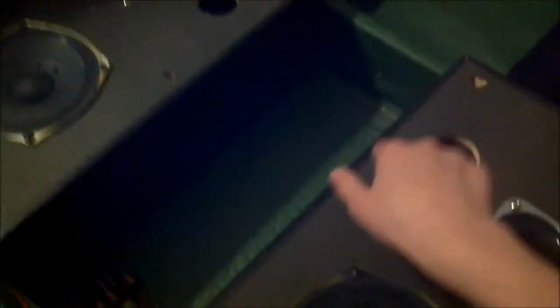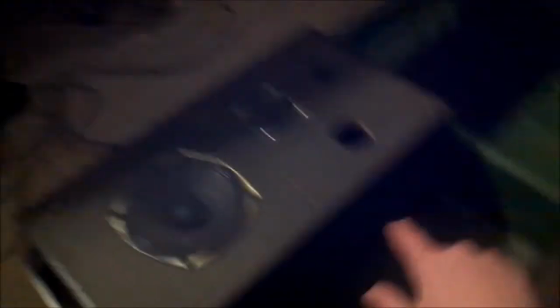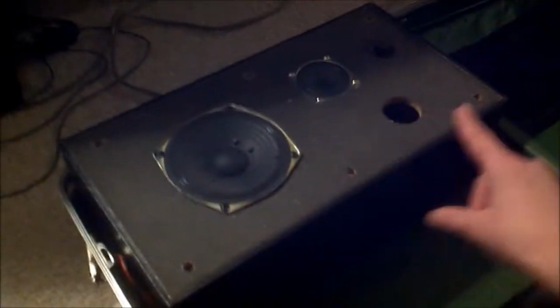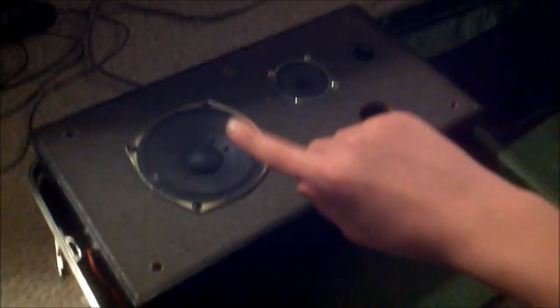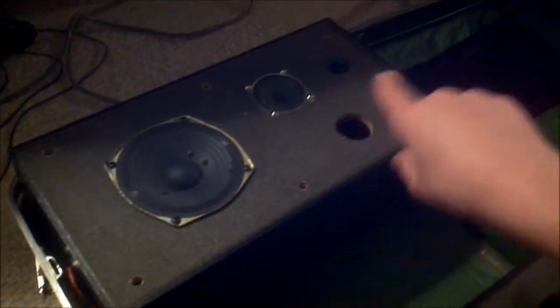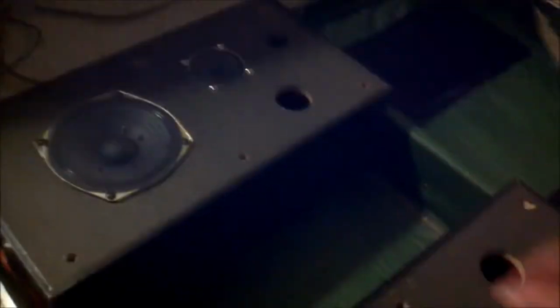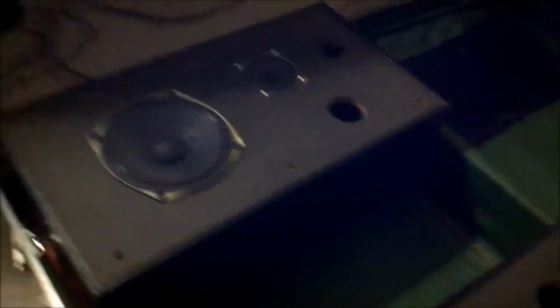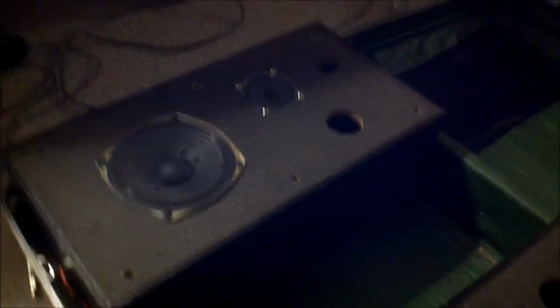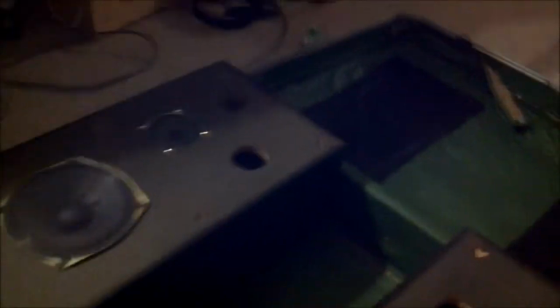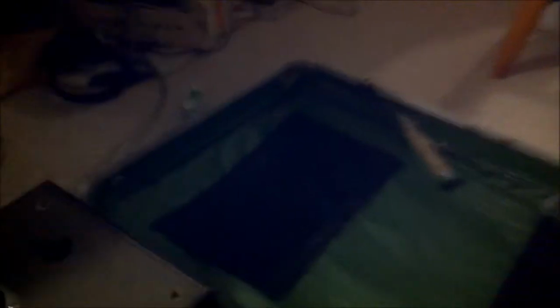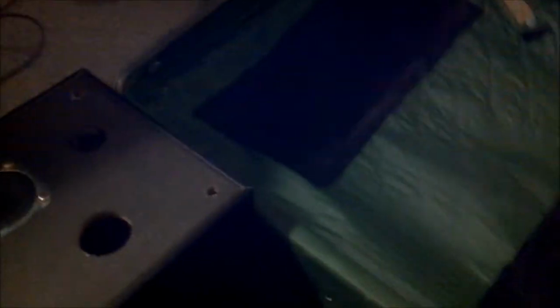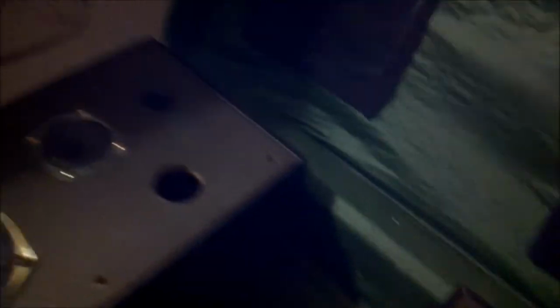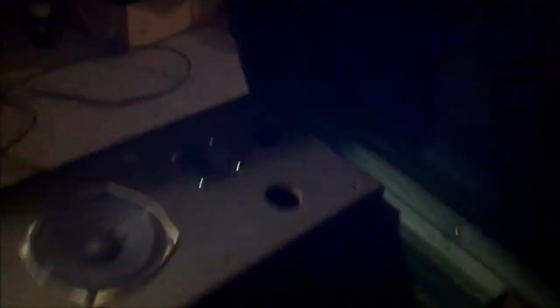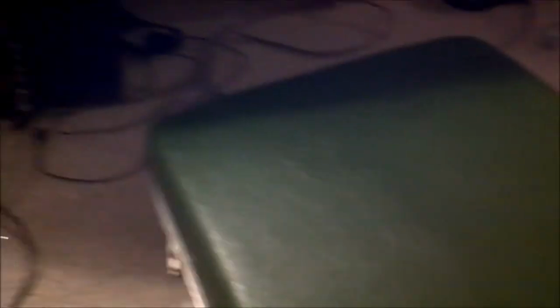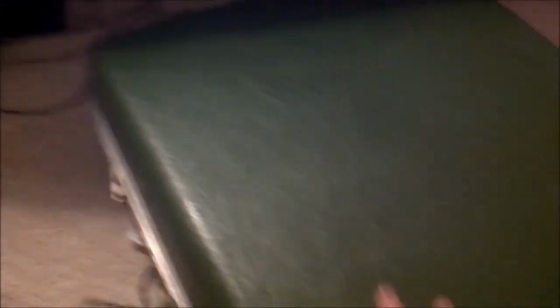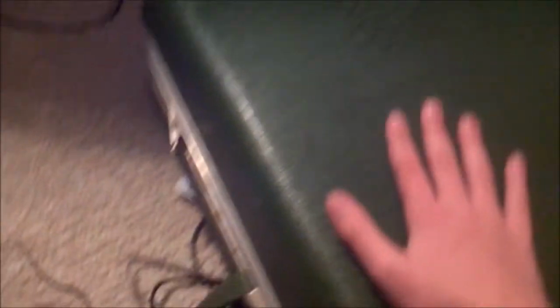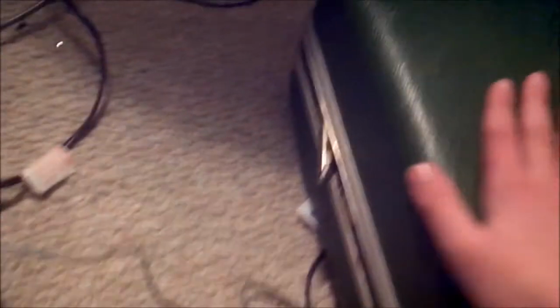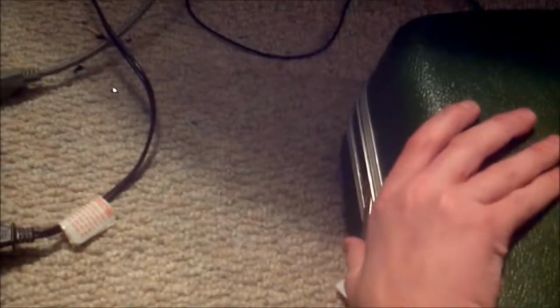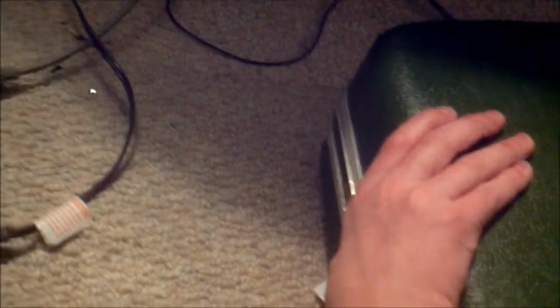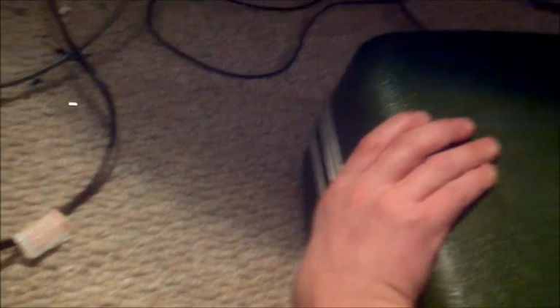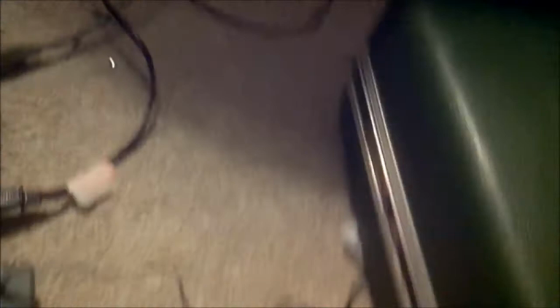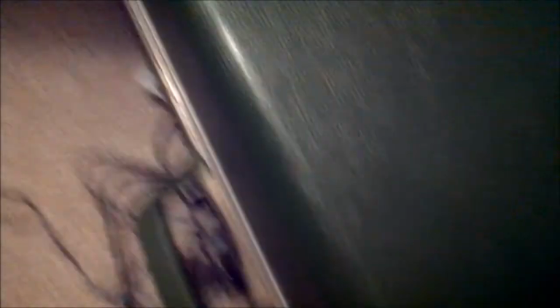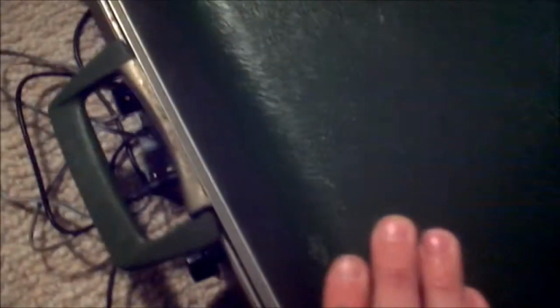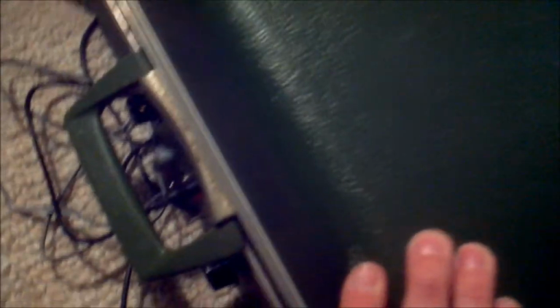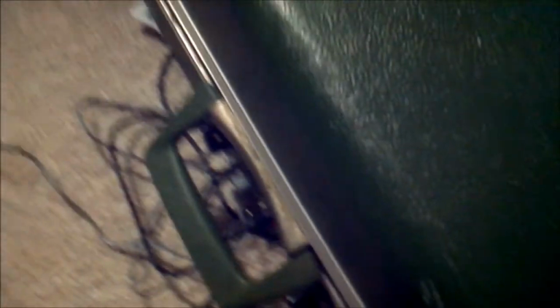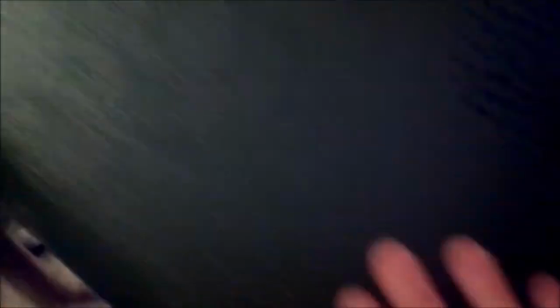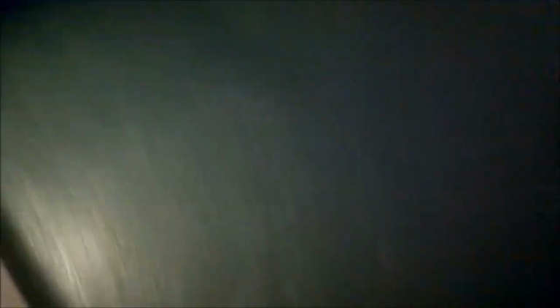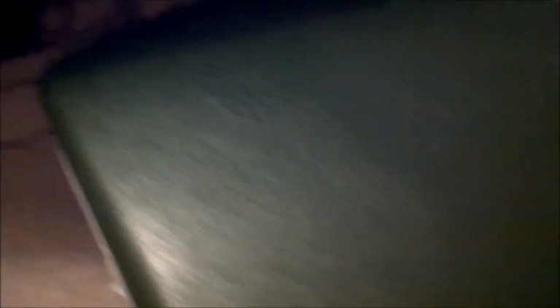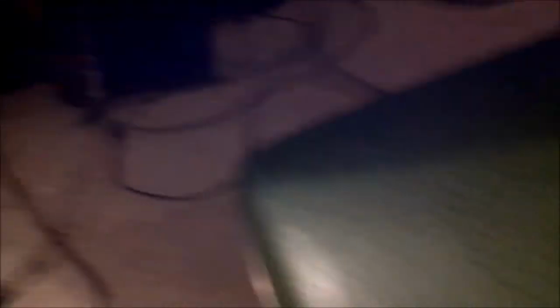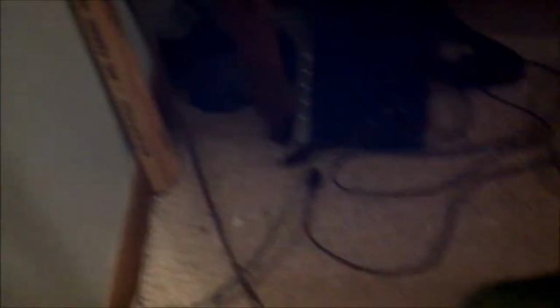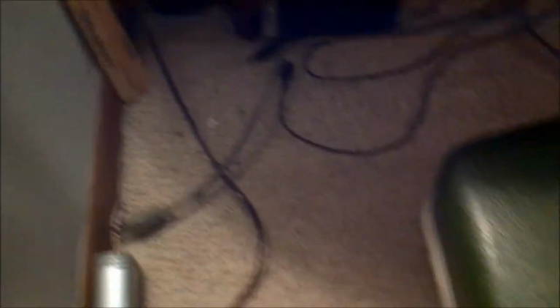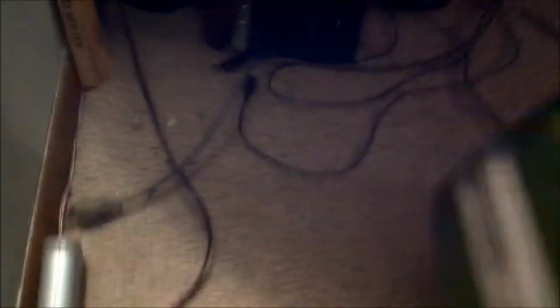Three speakers each side, so that's six speakers in total. It works pretty well, as I'm about to demonstrate.